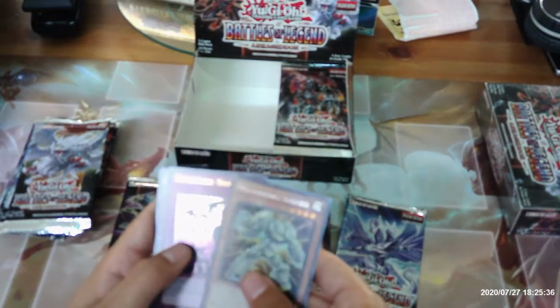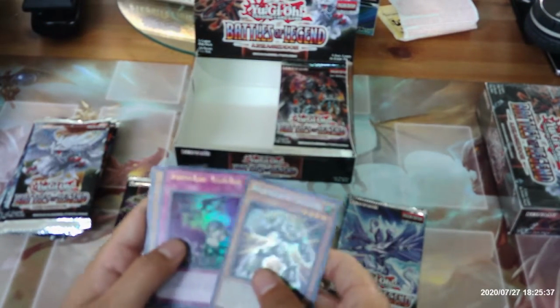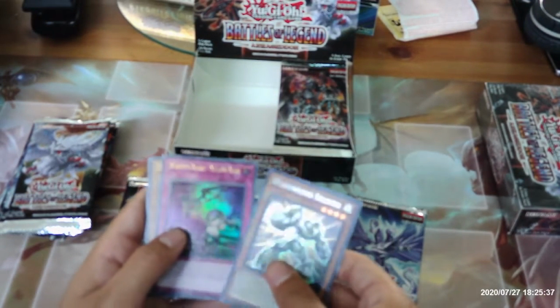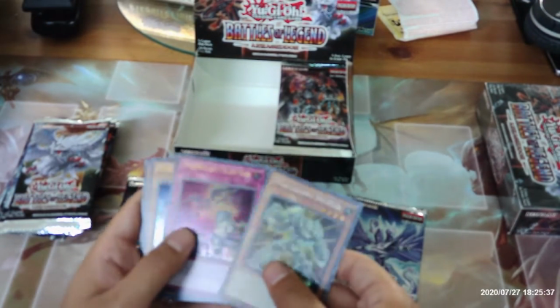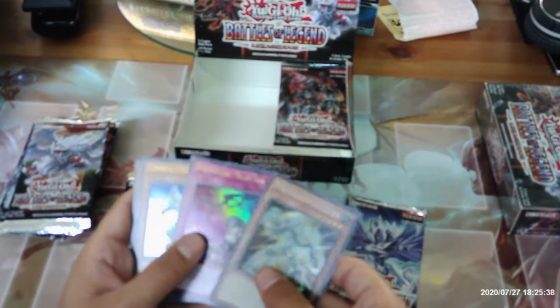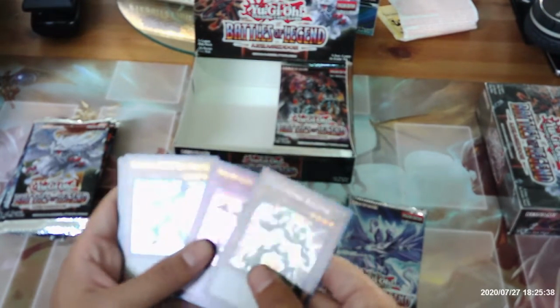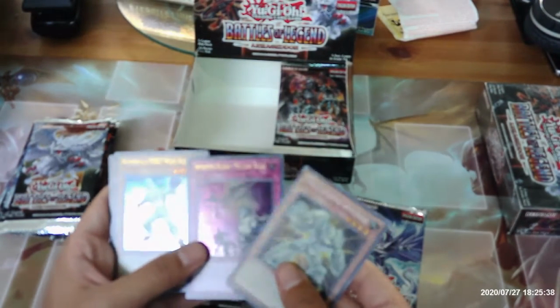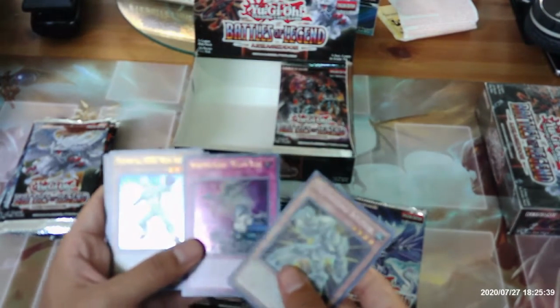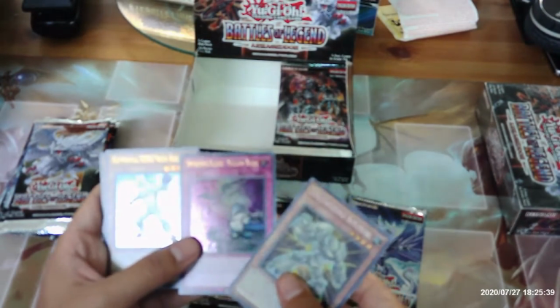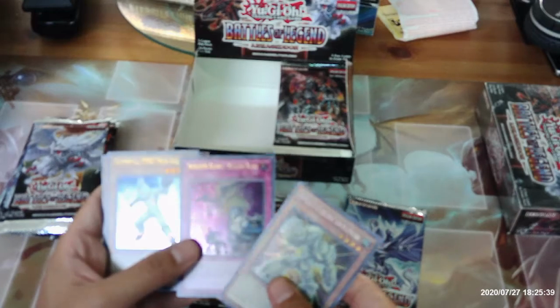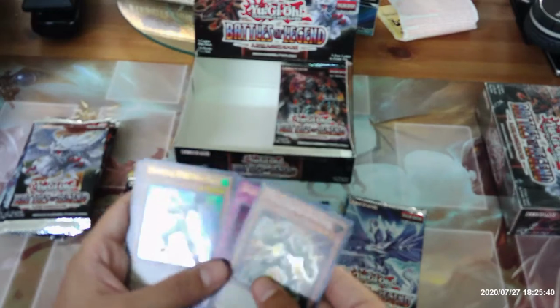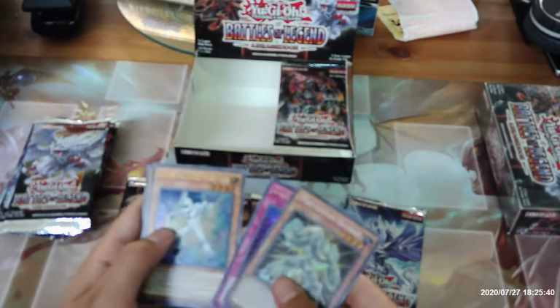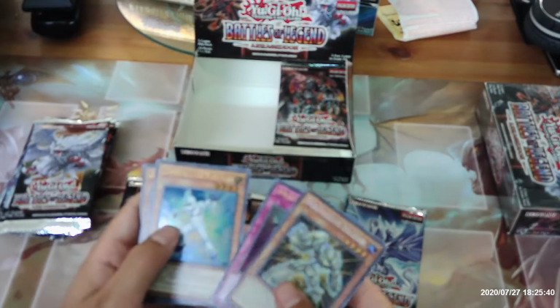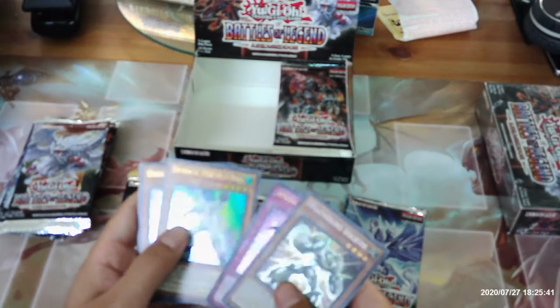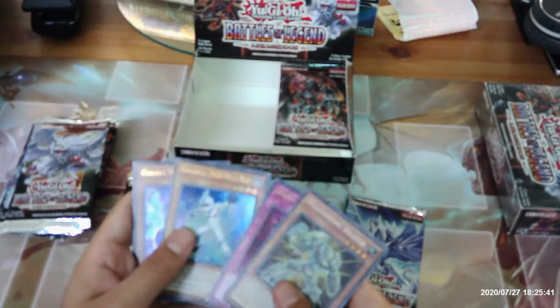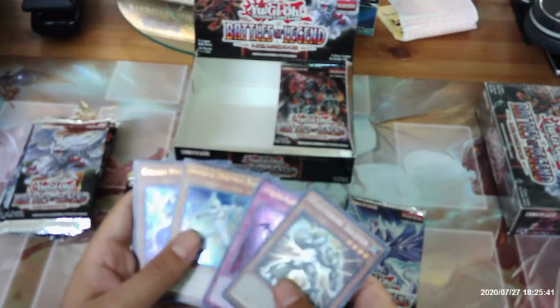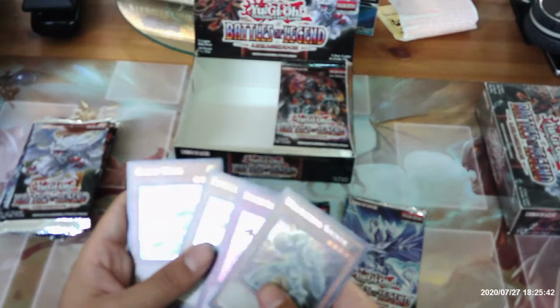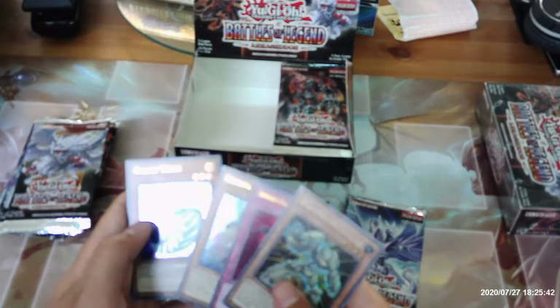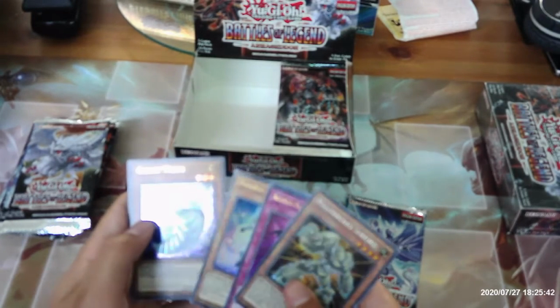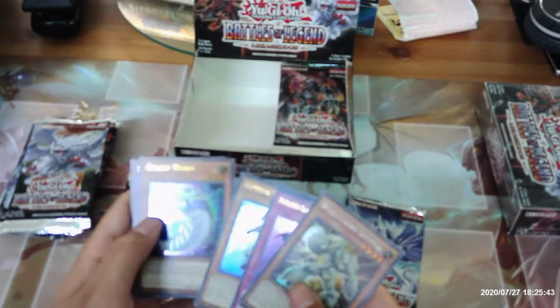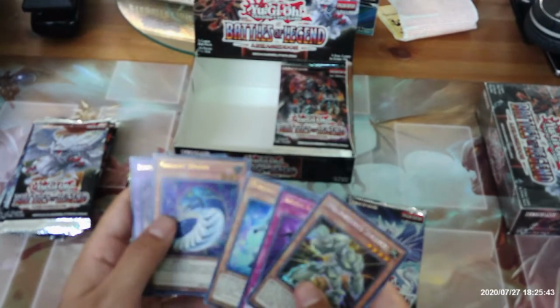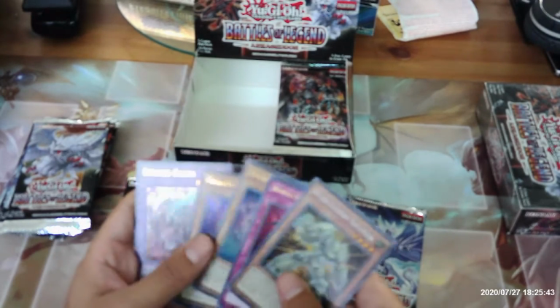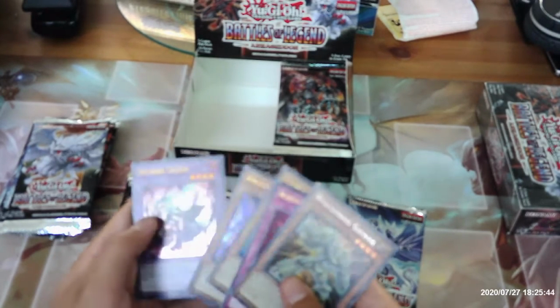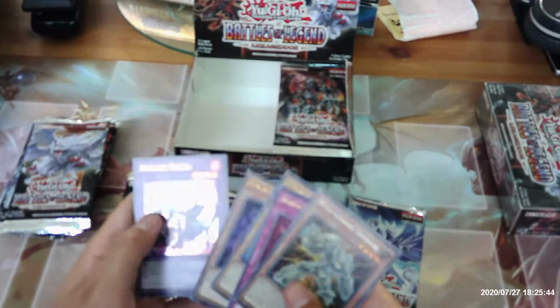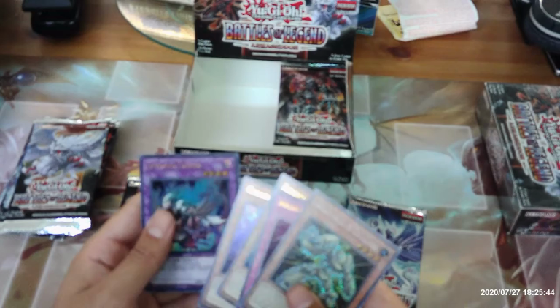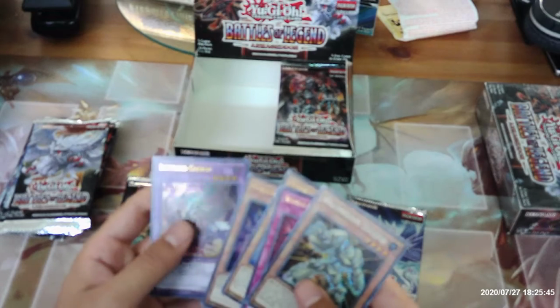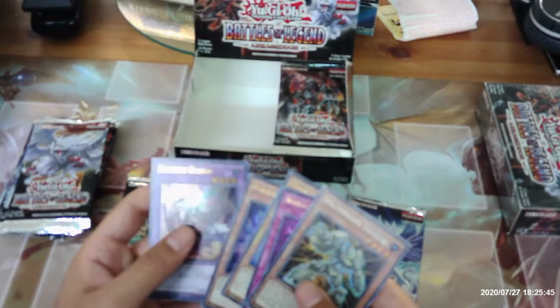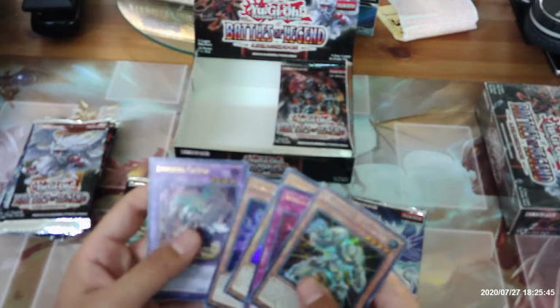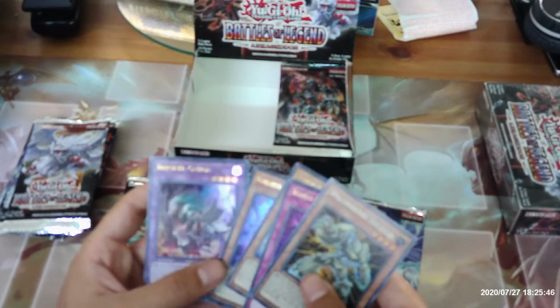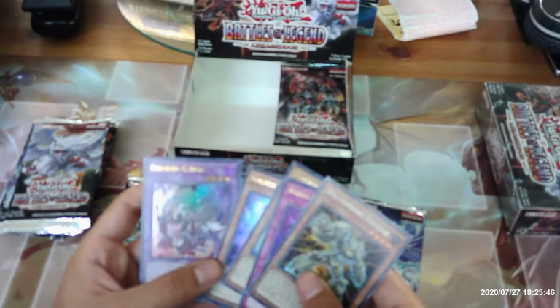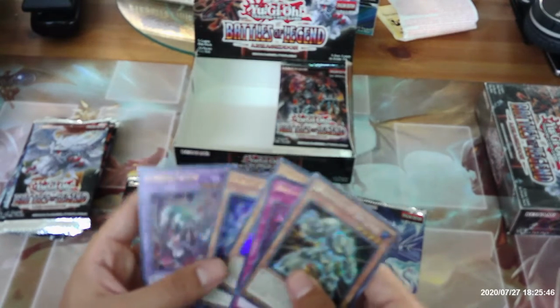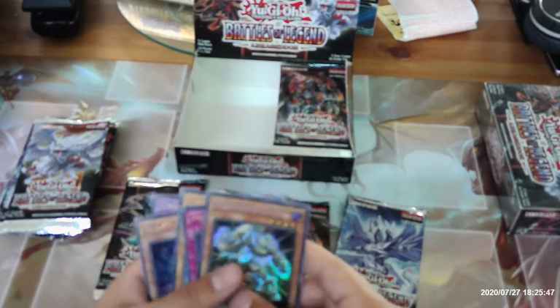Weathering Soldier, Intruder Alarm Yellow Alert, Elemental Hero Neos Alias, Galaxy Worm, and Invoked Kalaga.